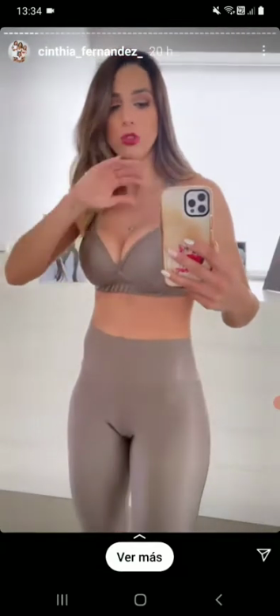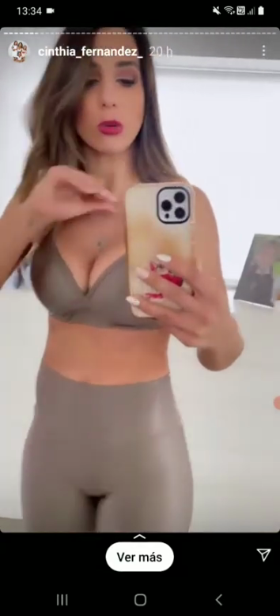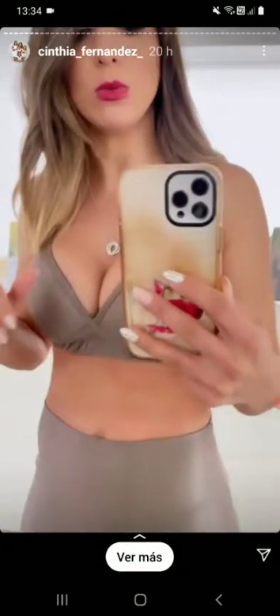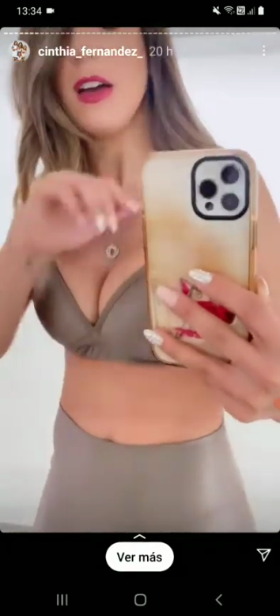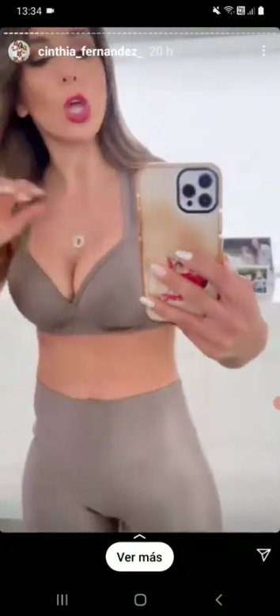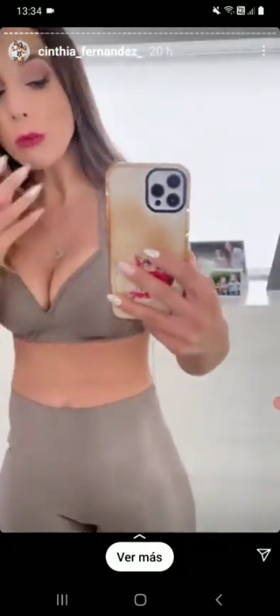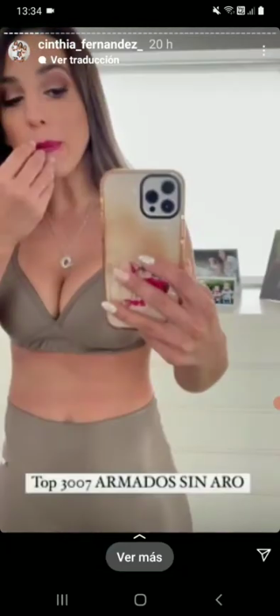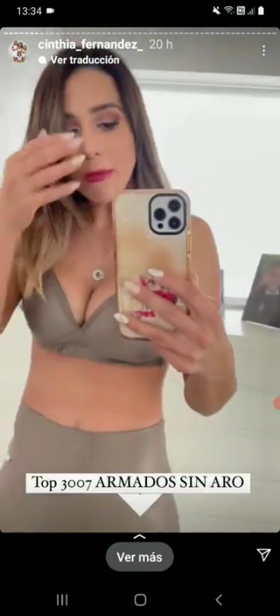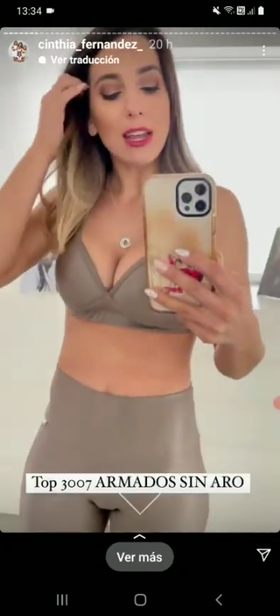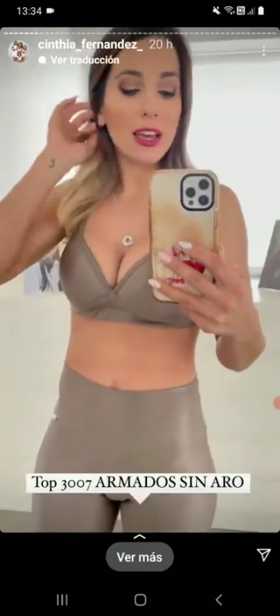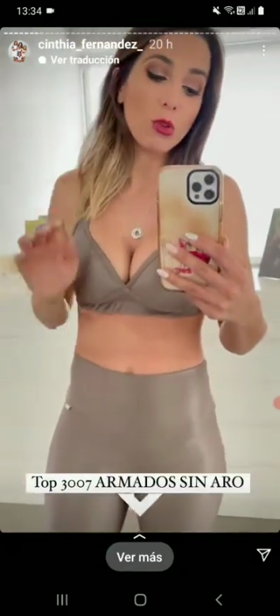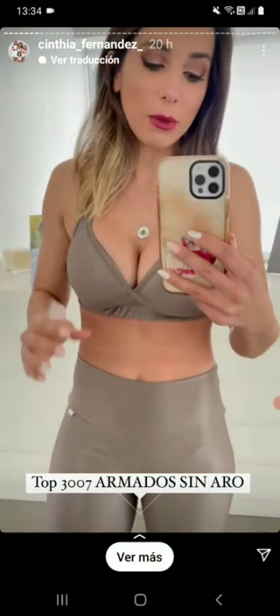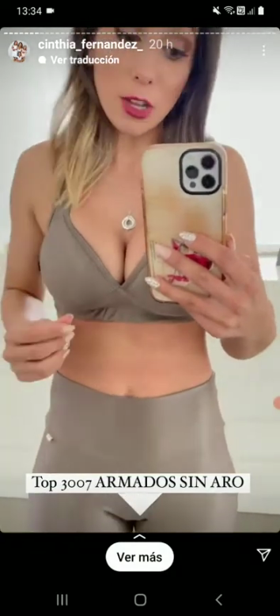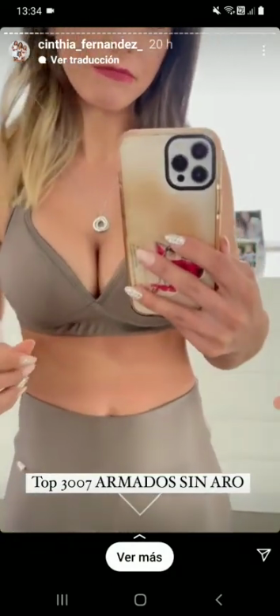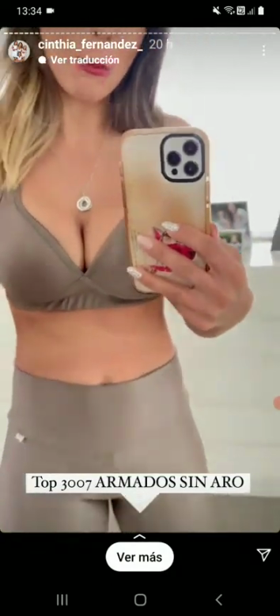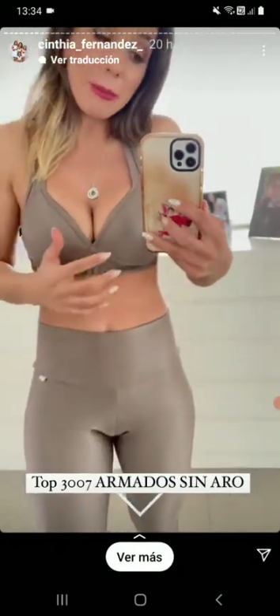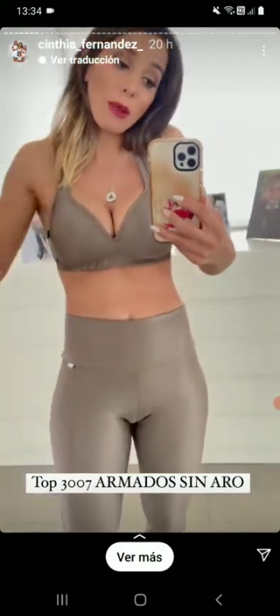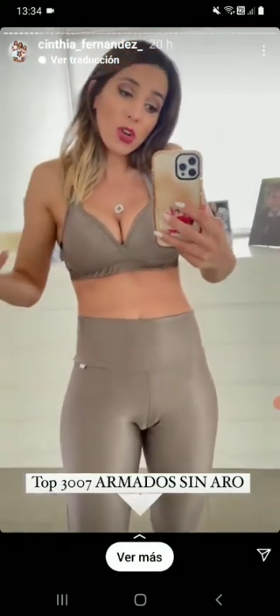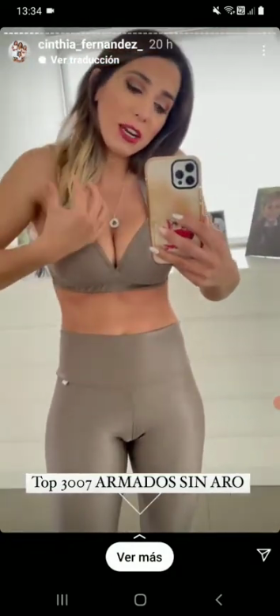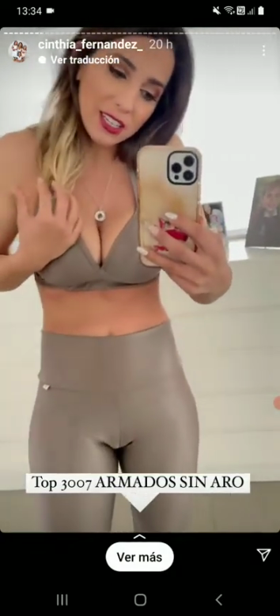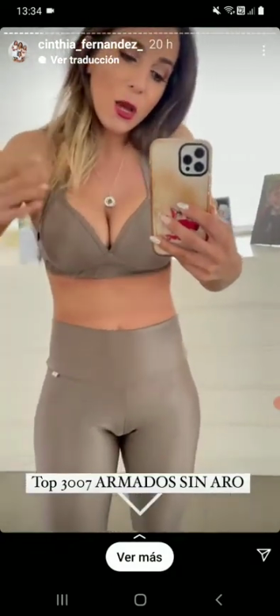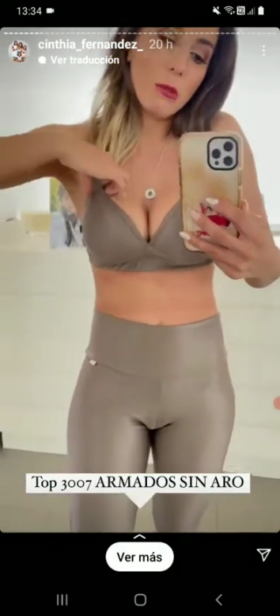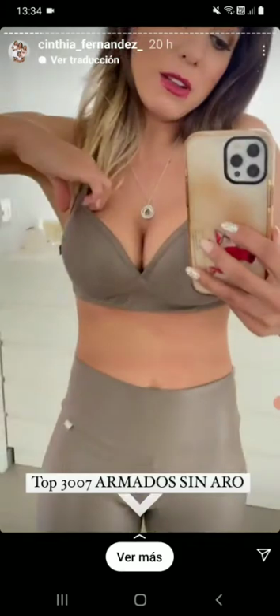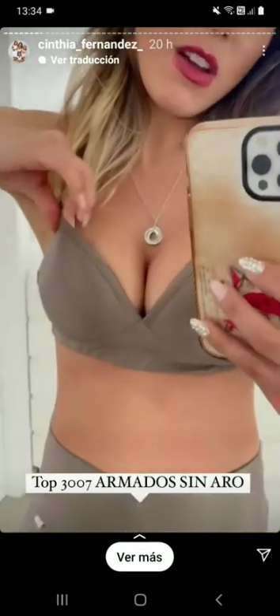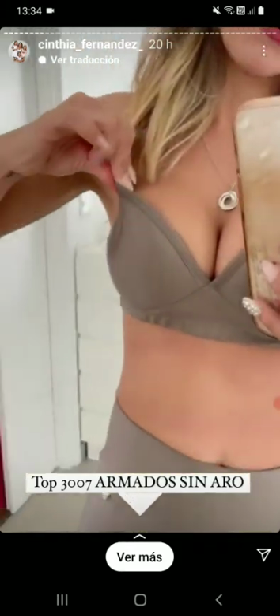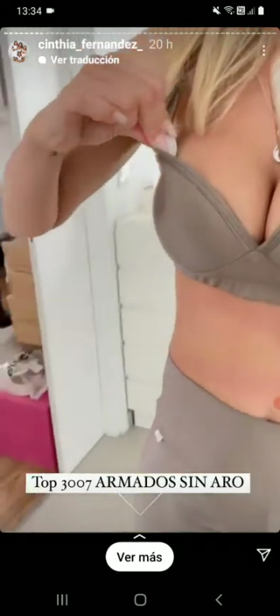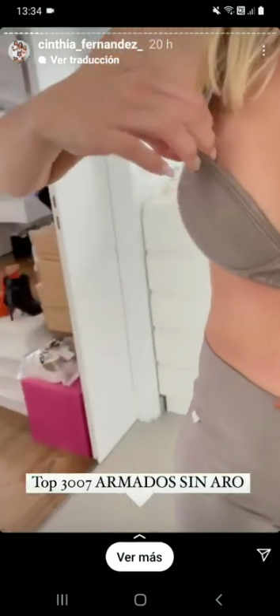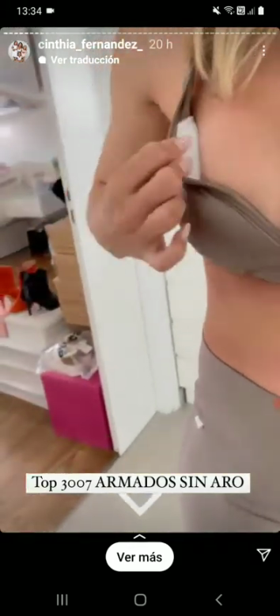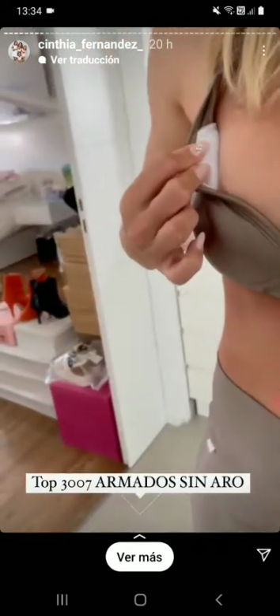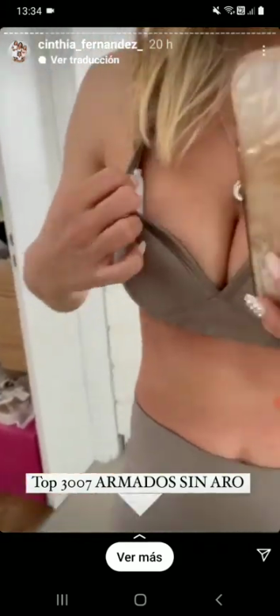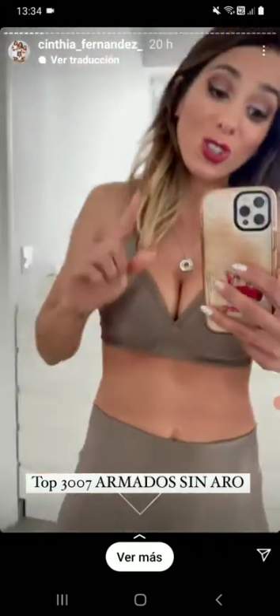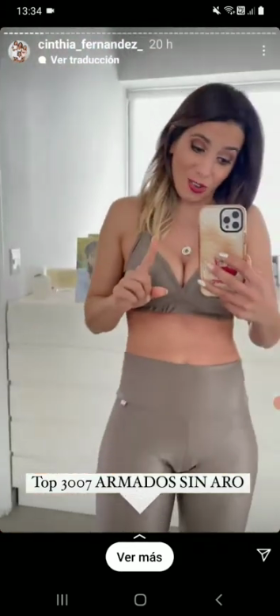Los top, todos los top de mi colección, todos, todos de PP, te van a quedar absolutamente bien. ¿Por qué? Porque están pensados para pechugonas y para chatitas. Por ejemplo, el 3007 es una bomba, es un caballito de batalla porque es armado pero sin aro.